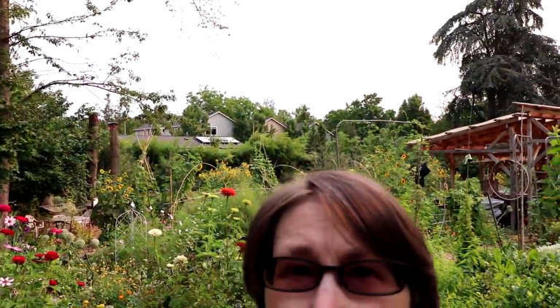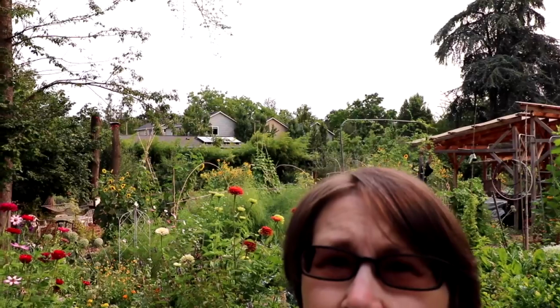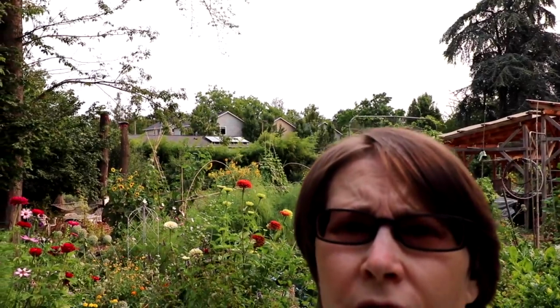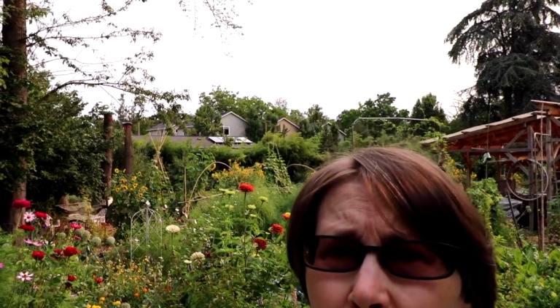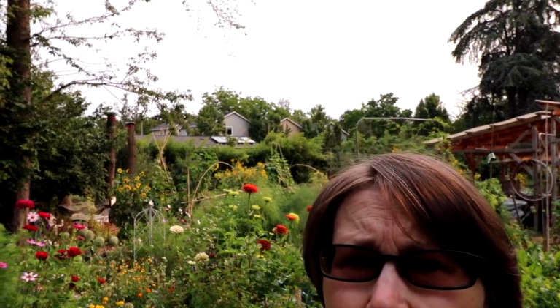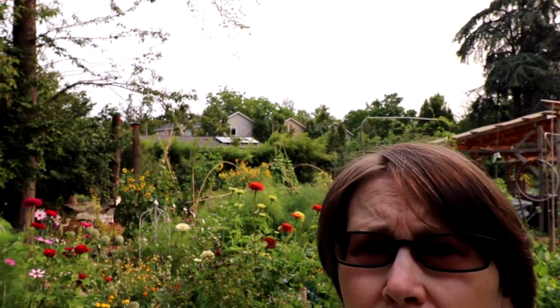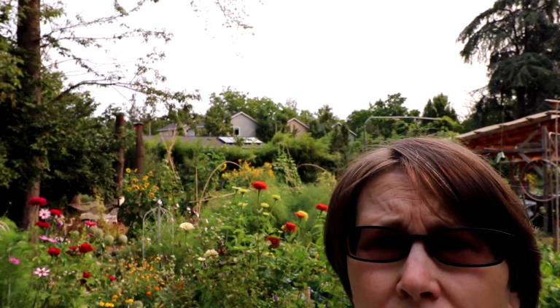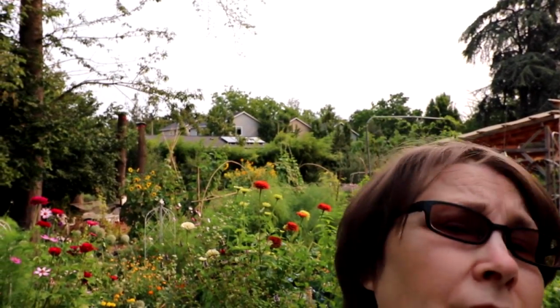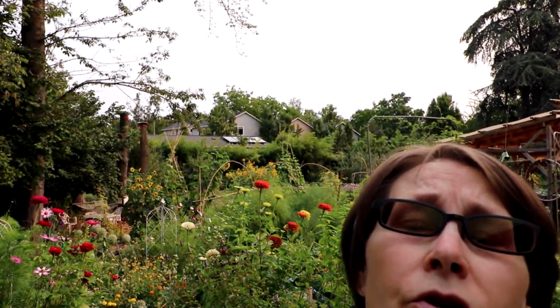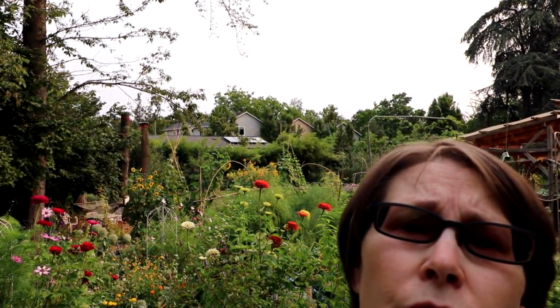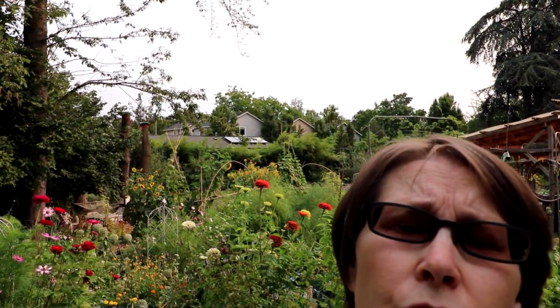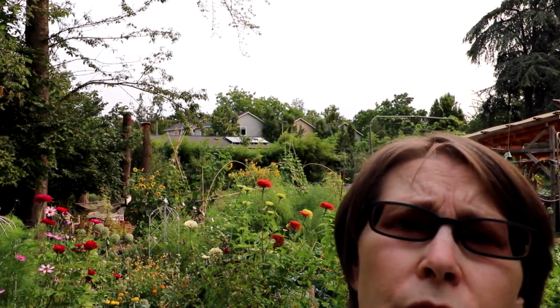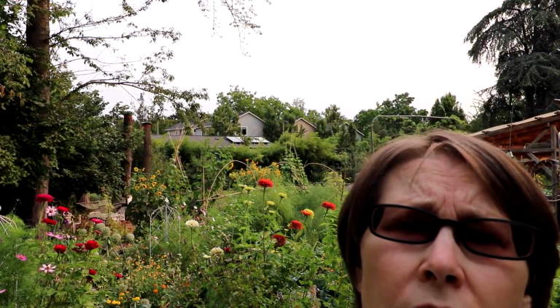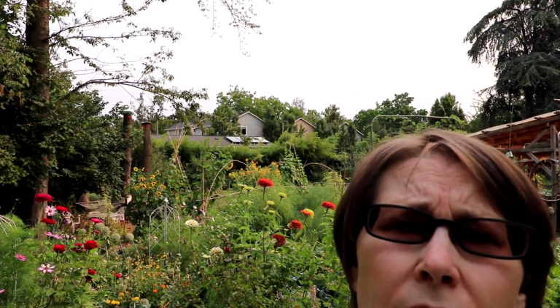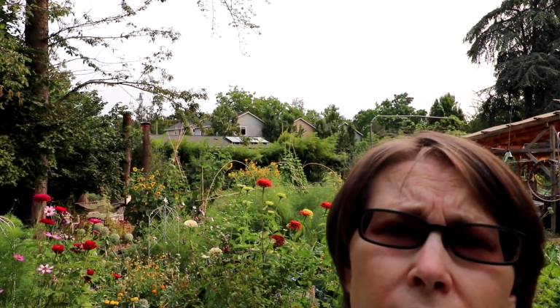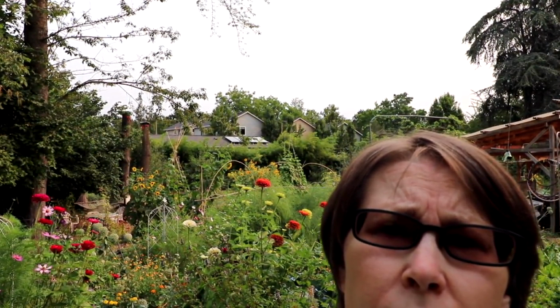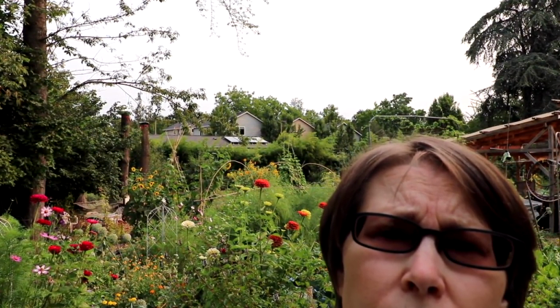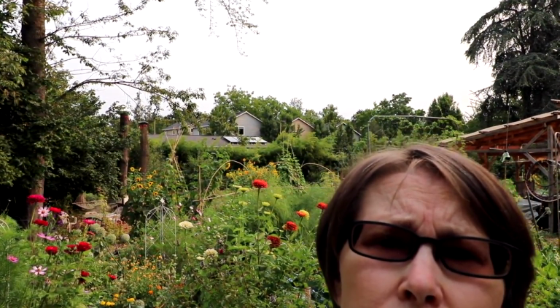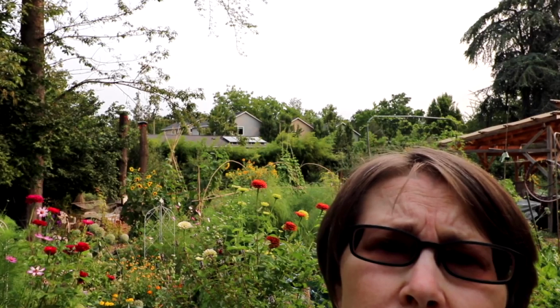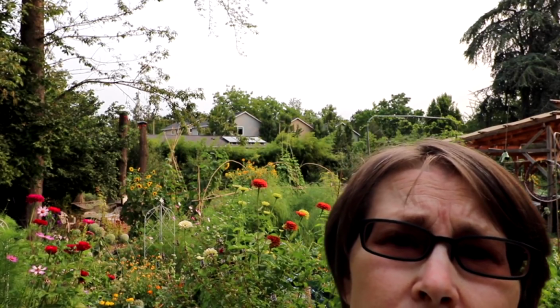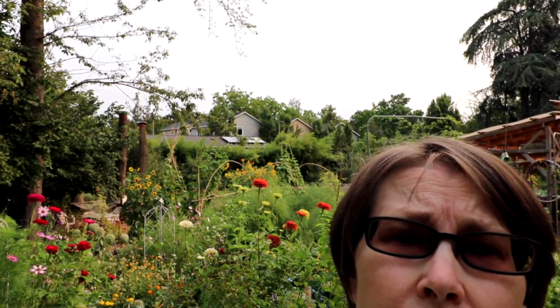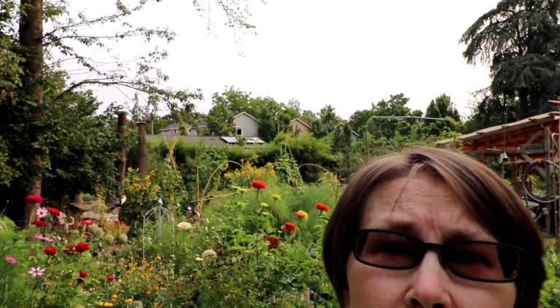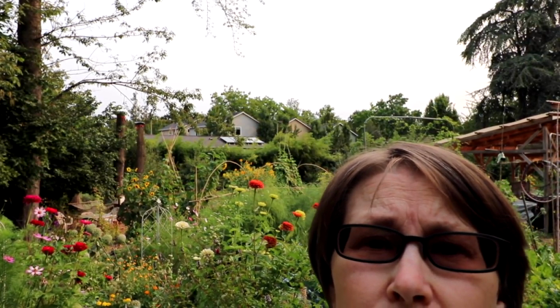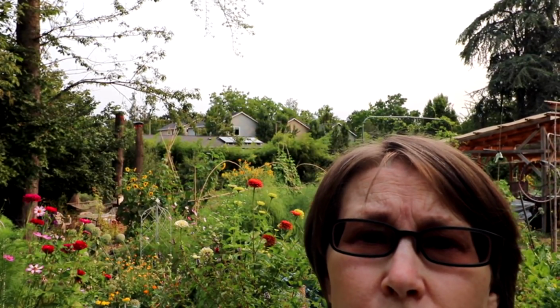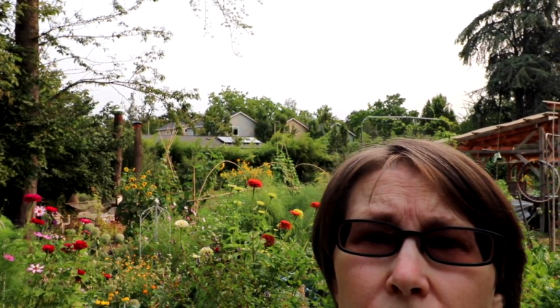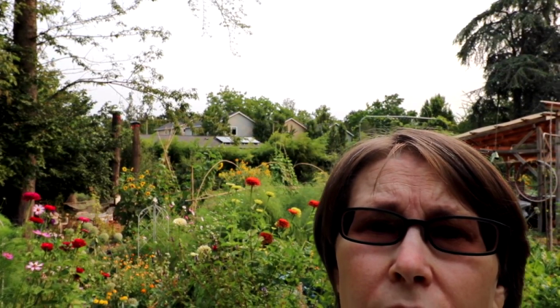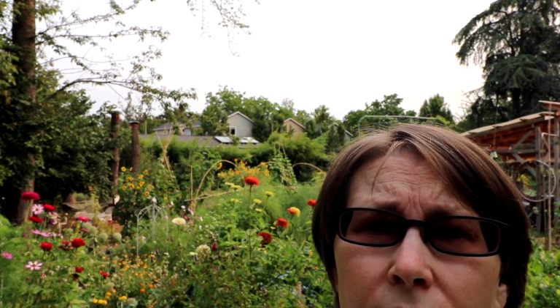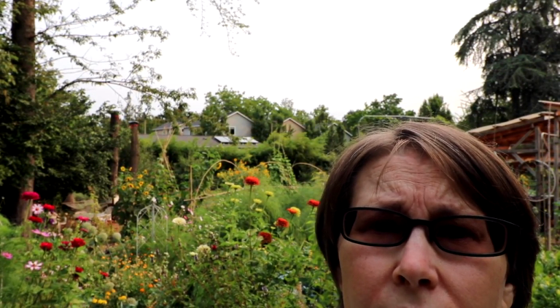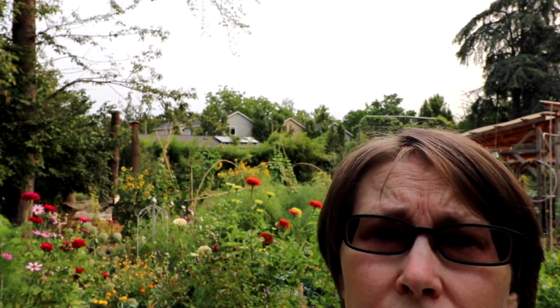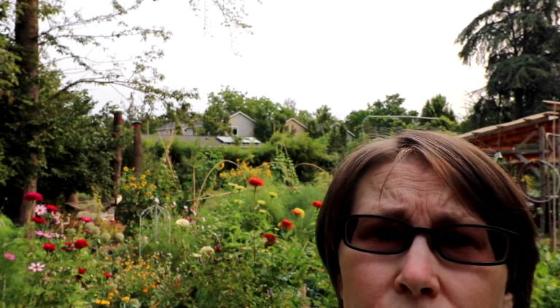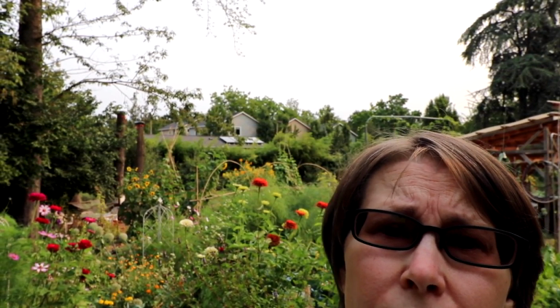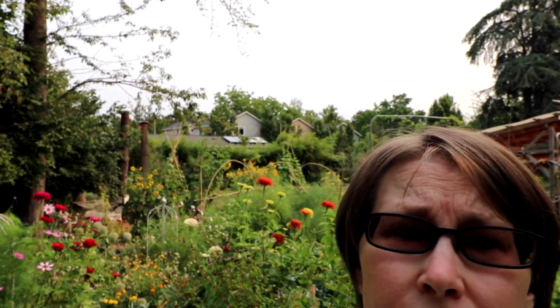I just thought I would give a short tour of my vegetable gardens today, show you what's going on in the first week of August.